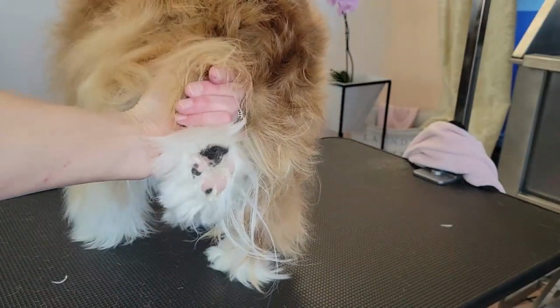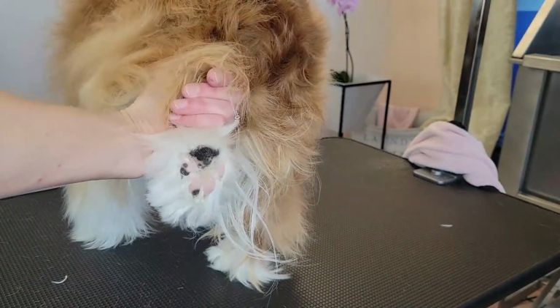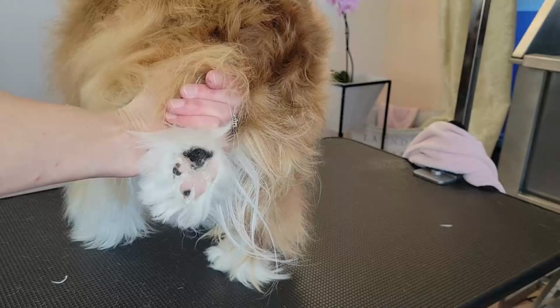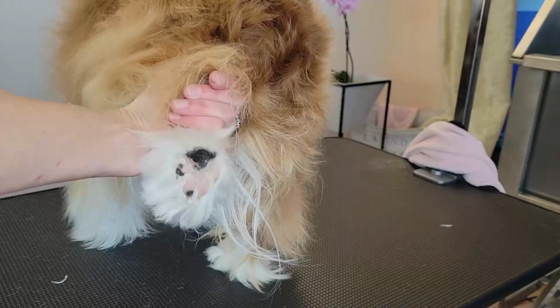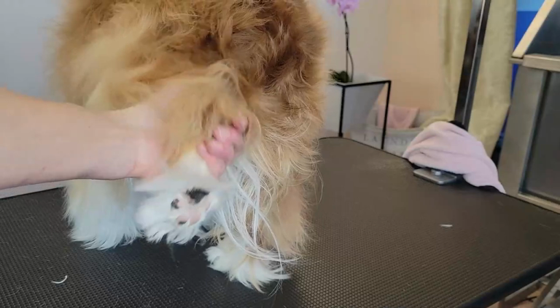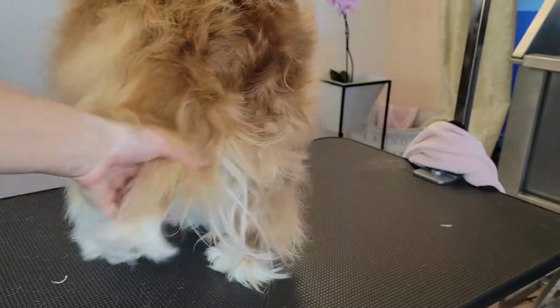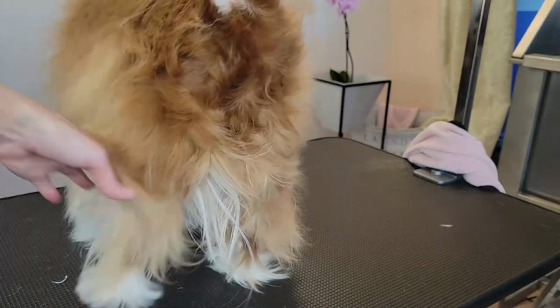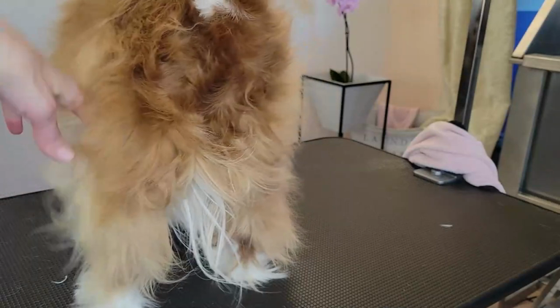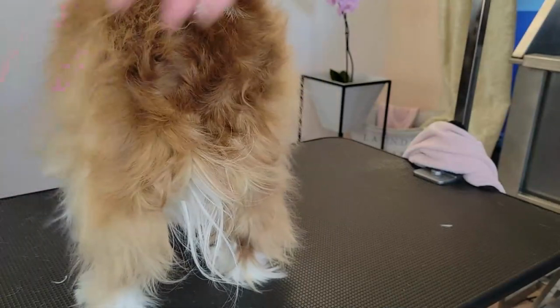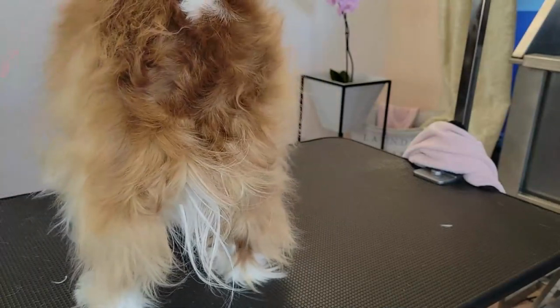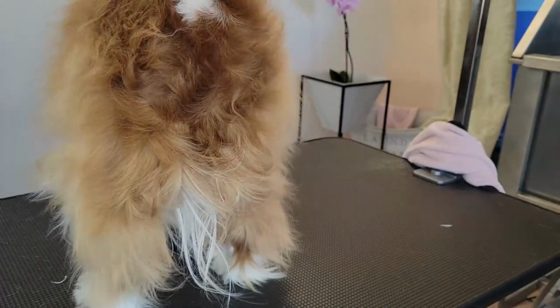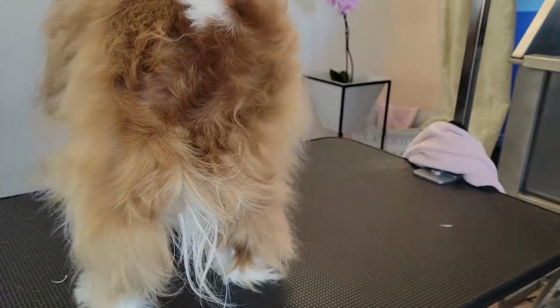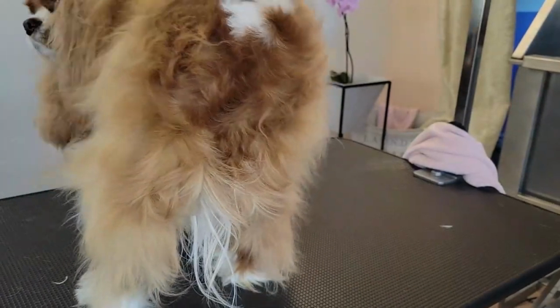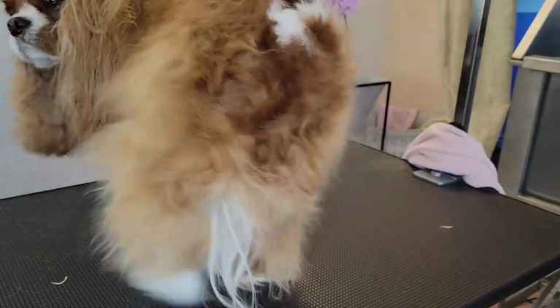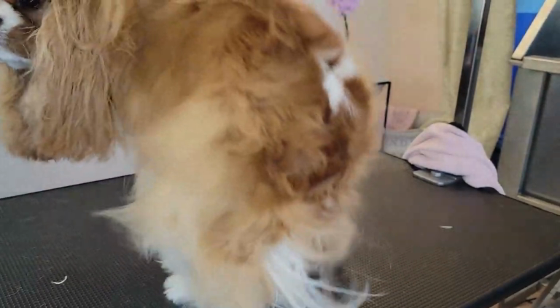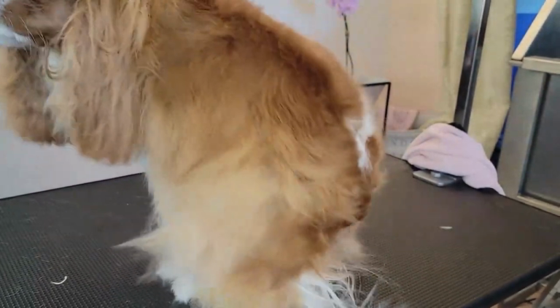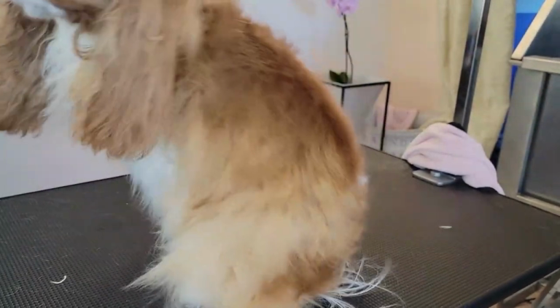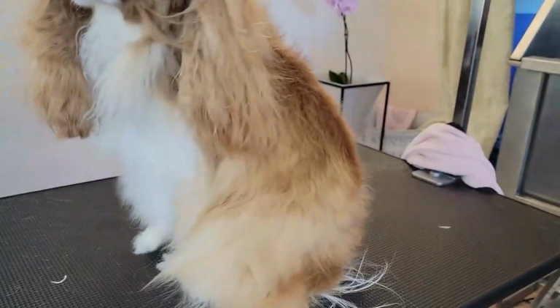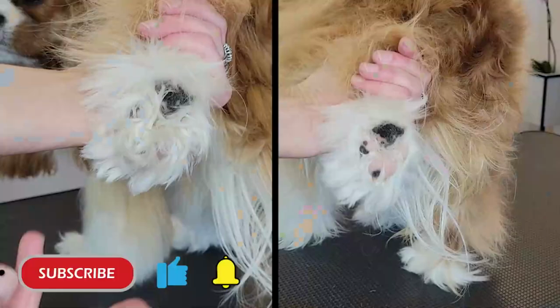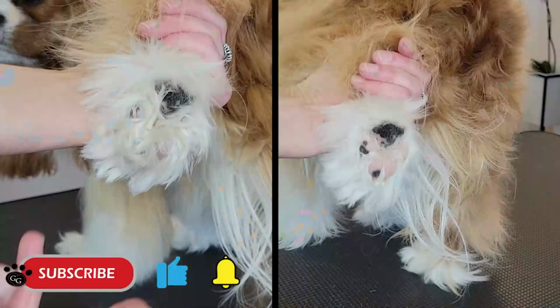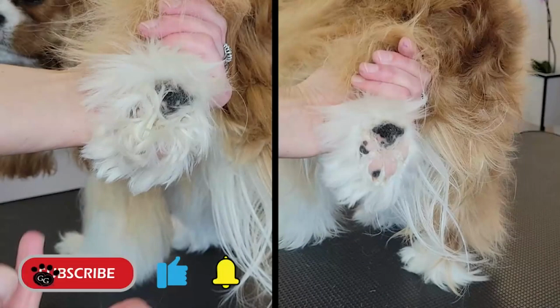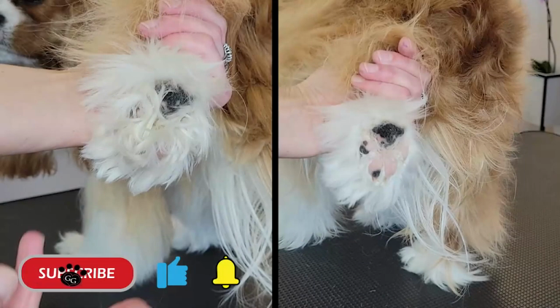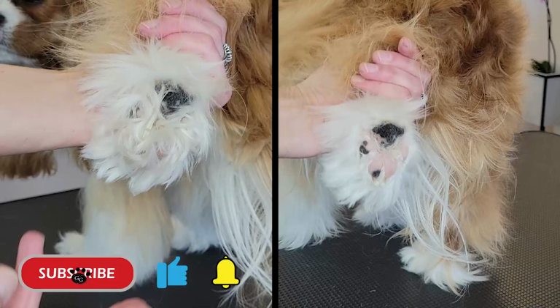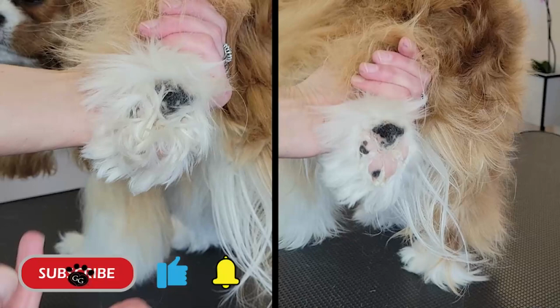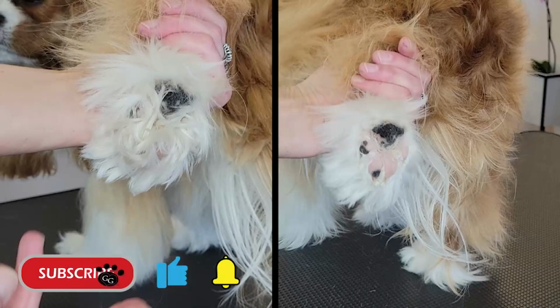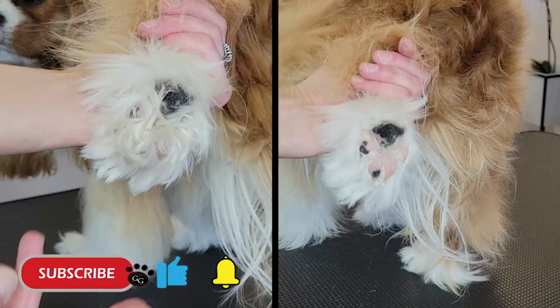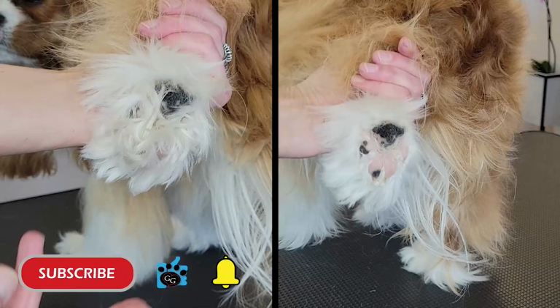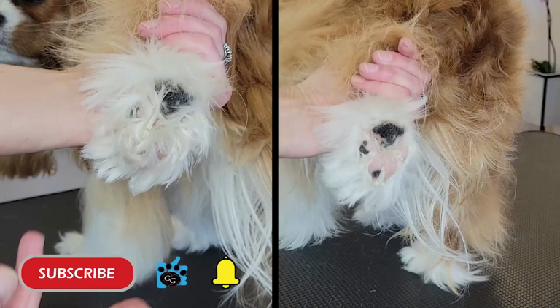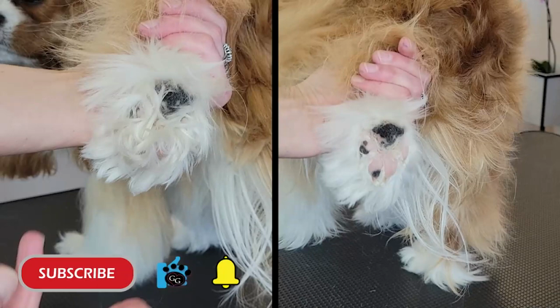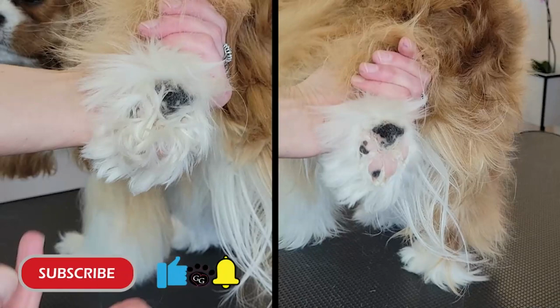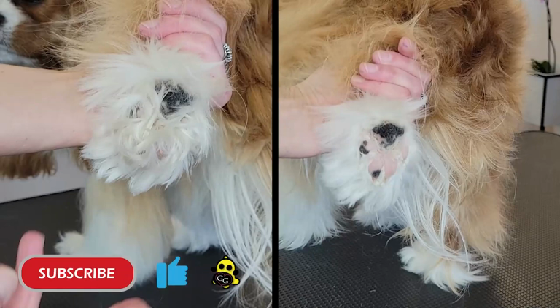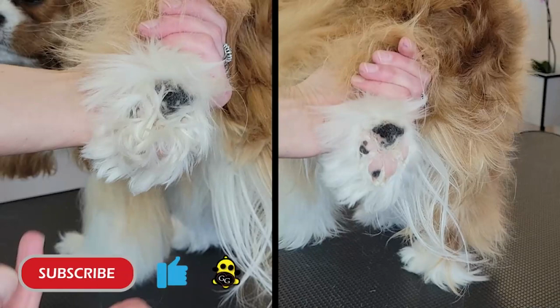Thanks guys for joining, appreciate your time. Remember to subscribe, like if you like this video, and we will see you next time. Thanks so much.